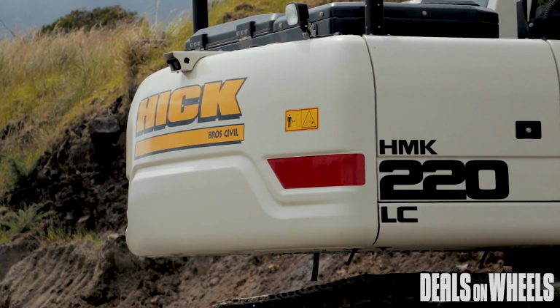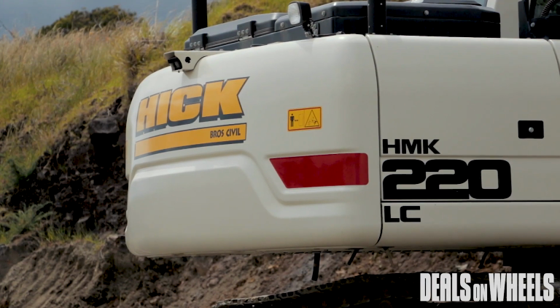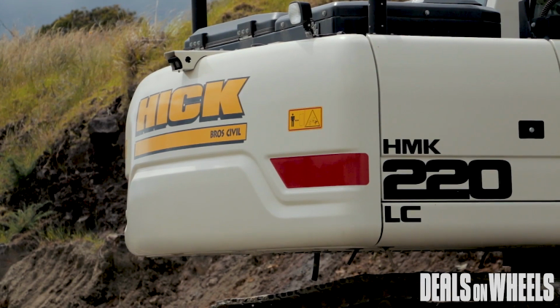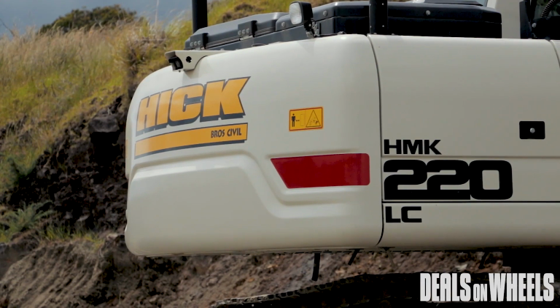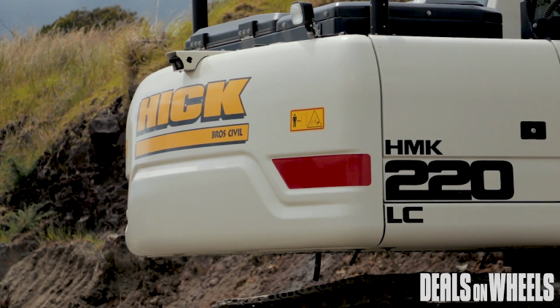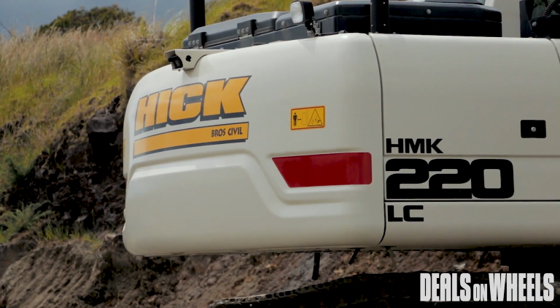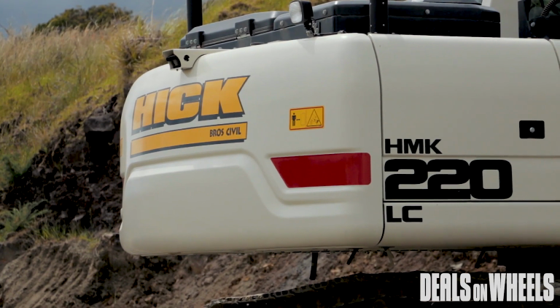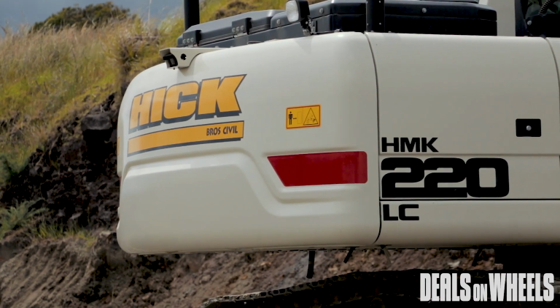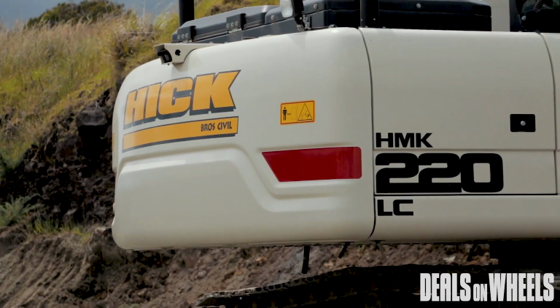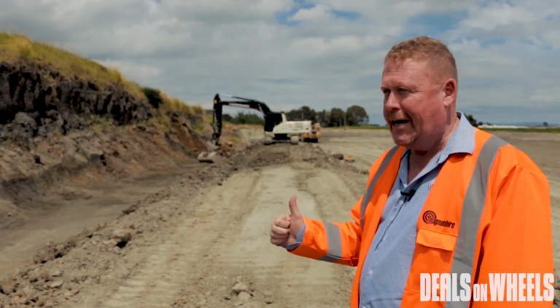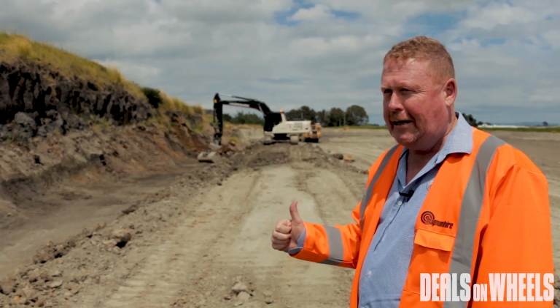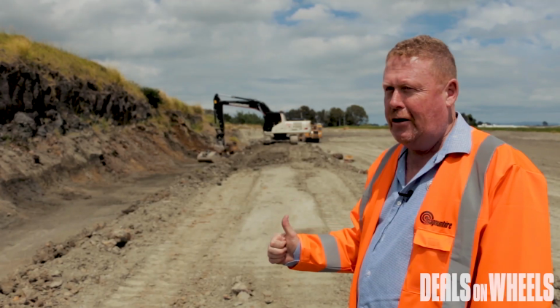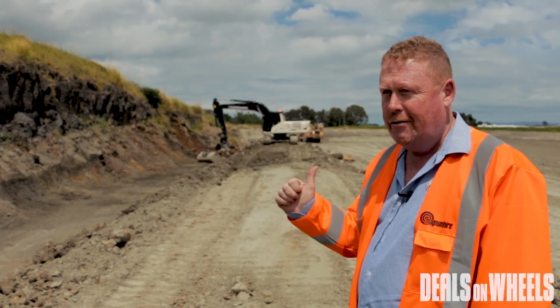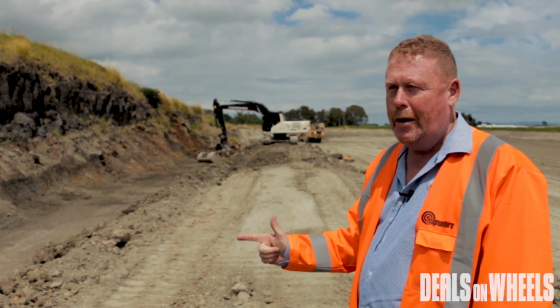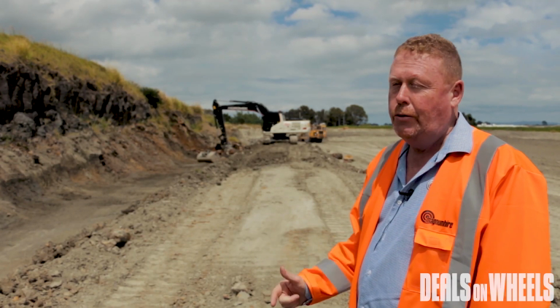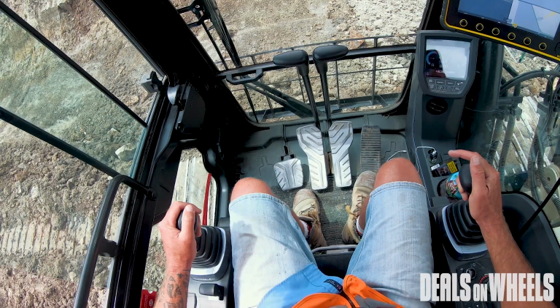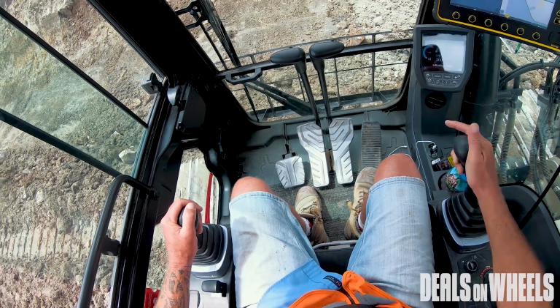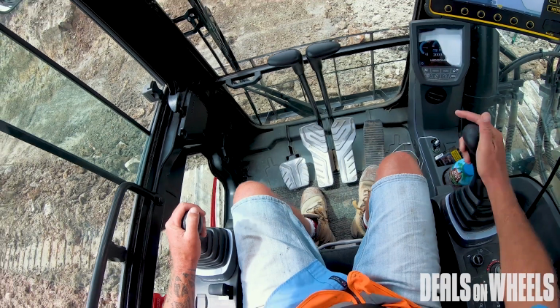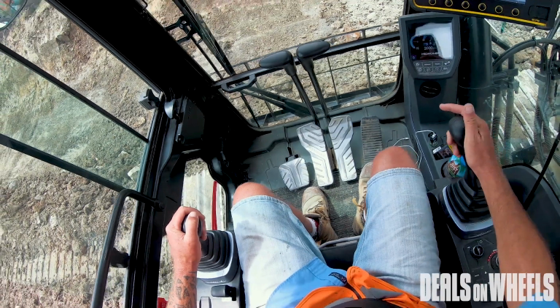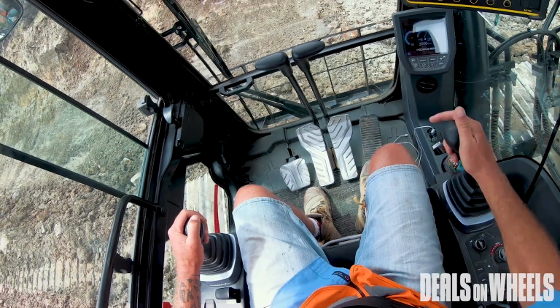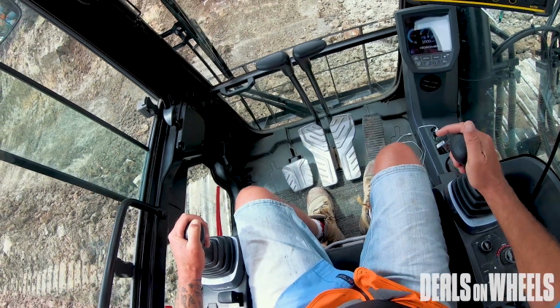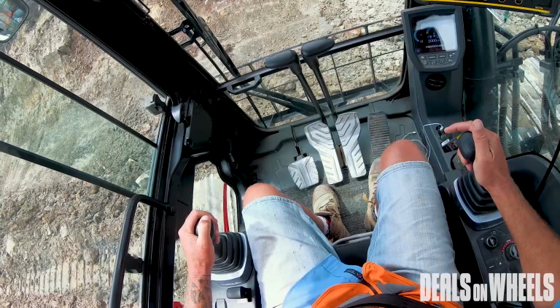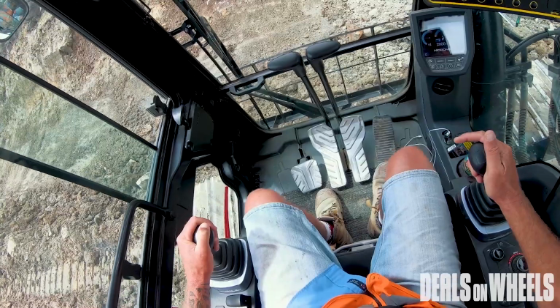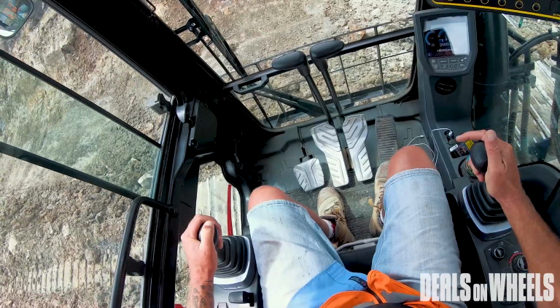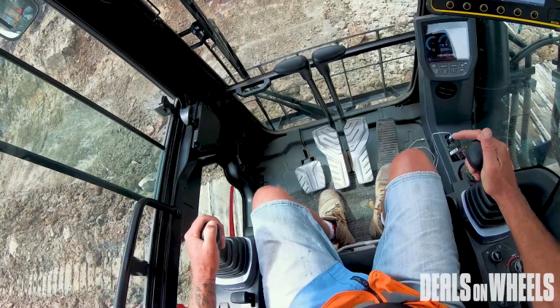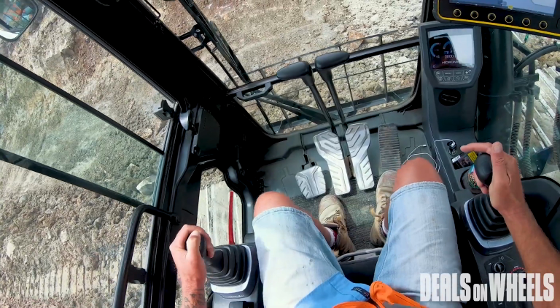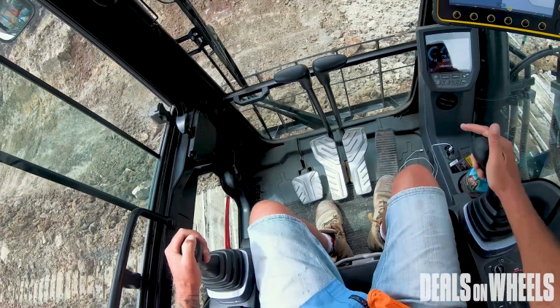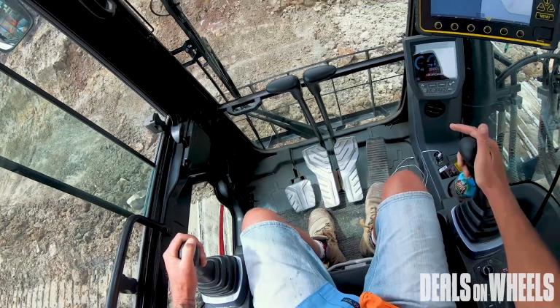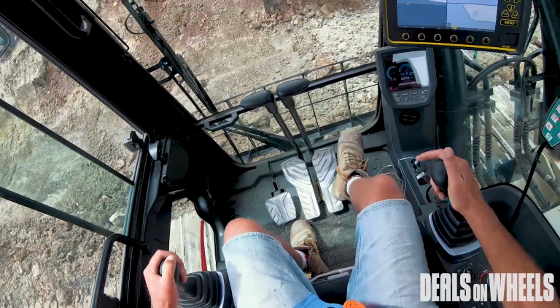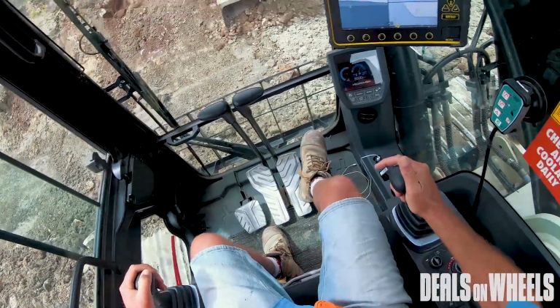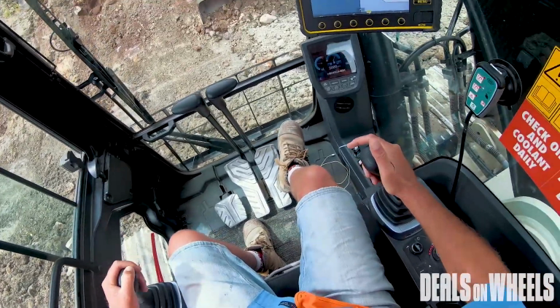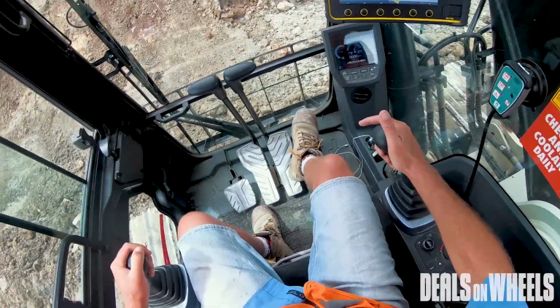Hedromac use state-of-the-art Isuzu motors — no catalytic converter, no AdBlue. We're lucky enough to have these machines in the field with some of the best contractors in Auckland.